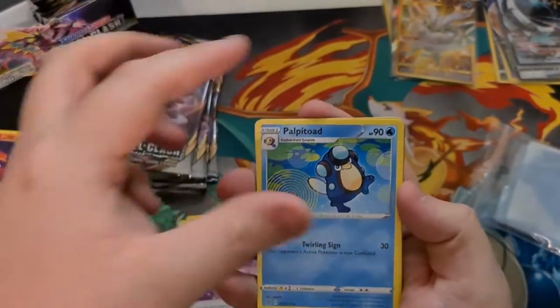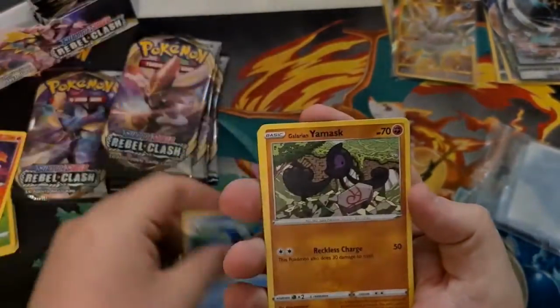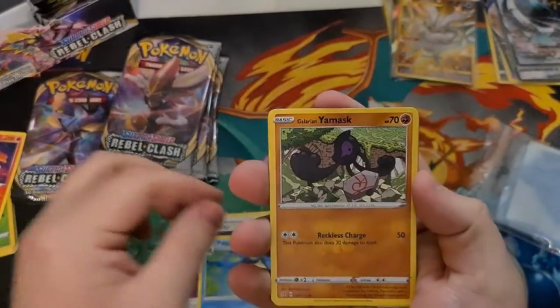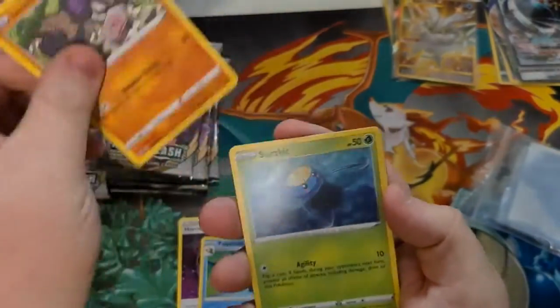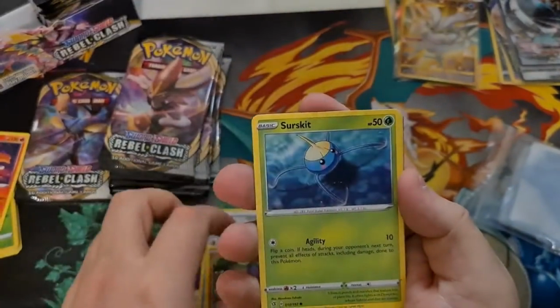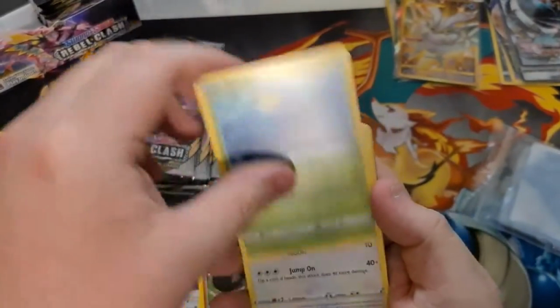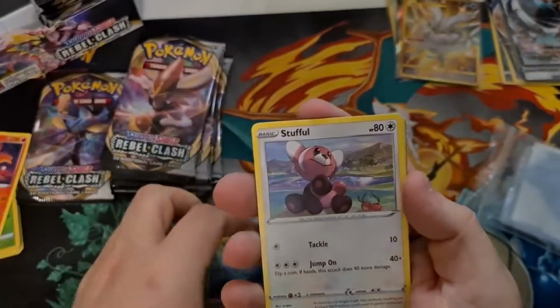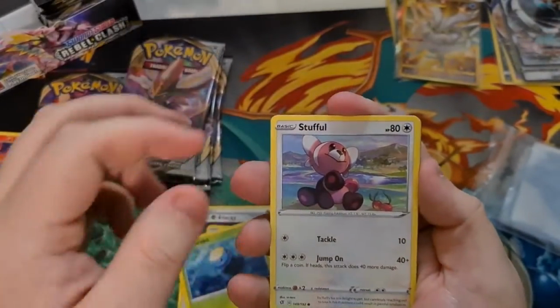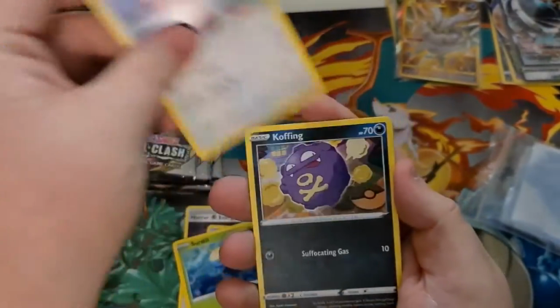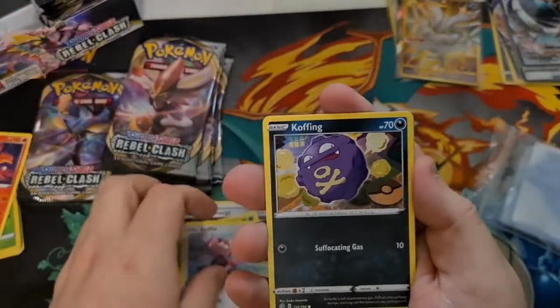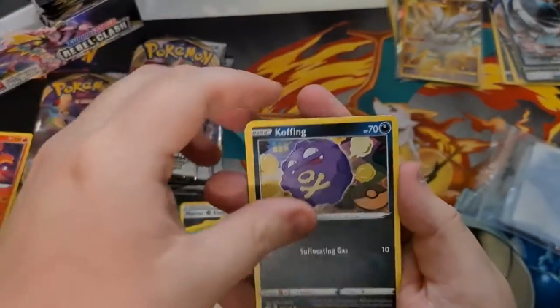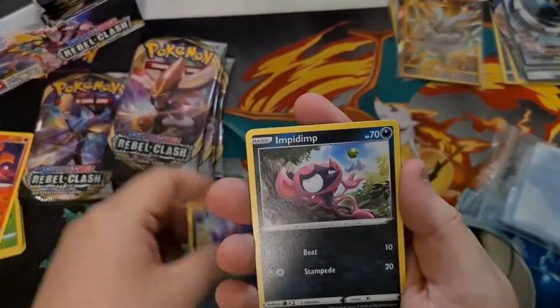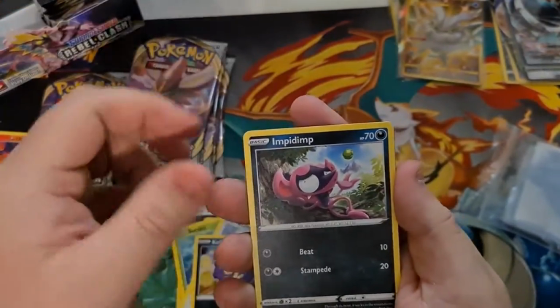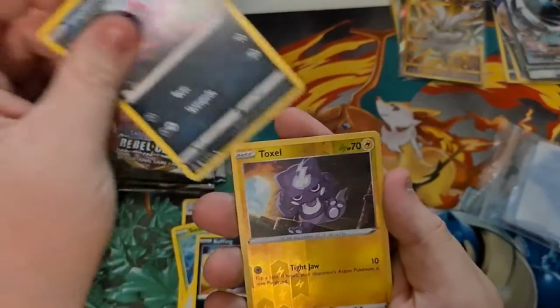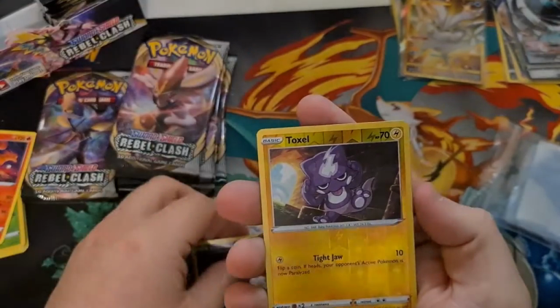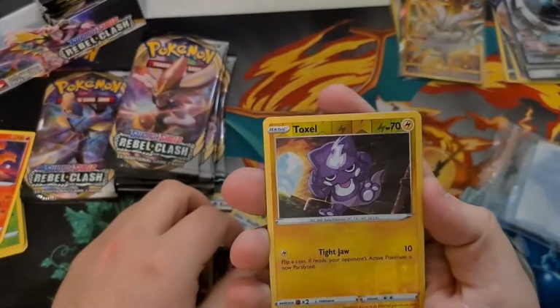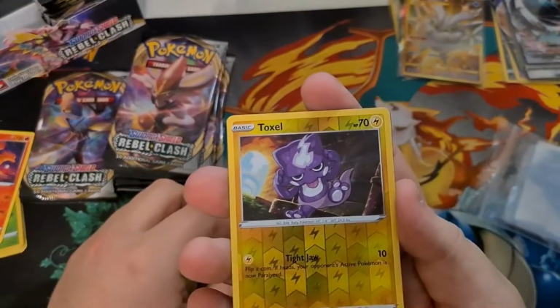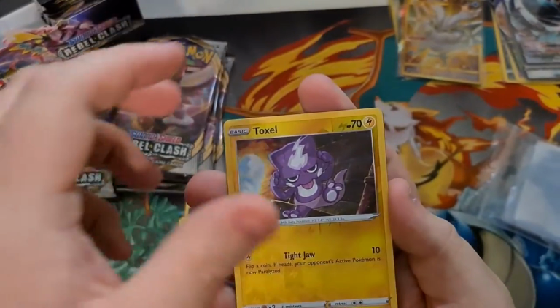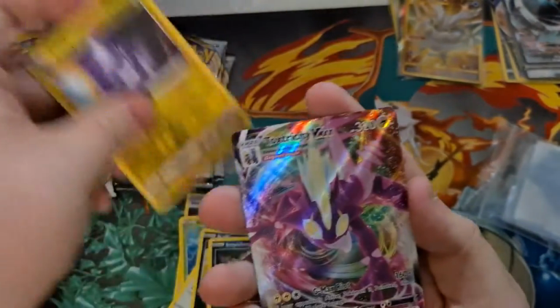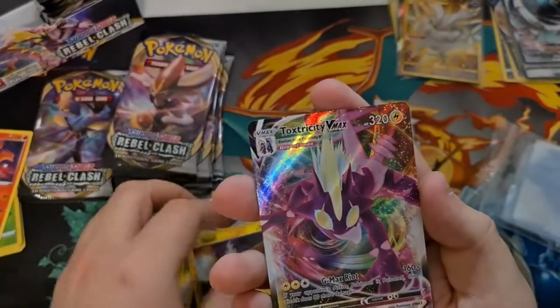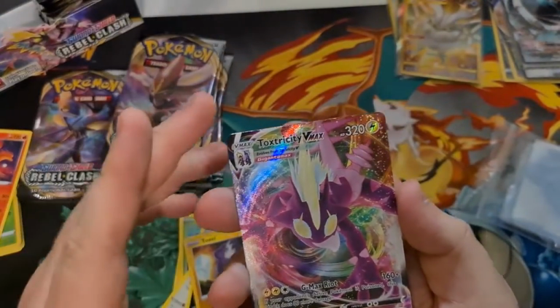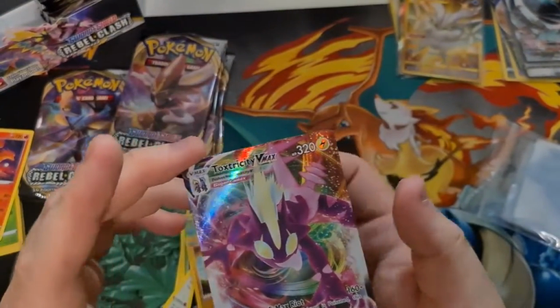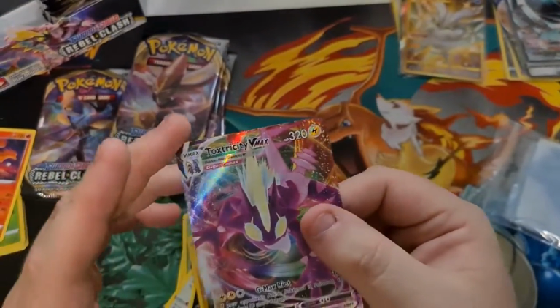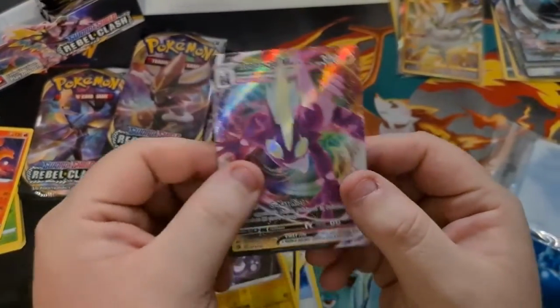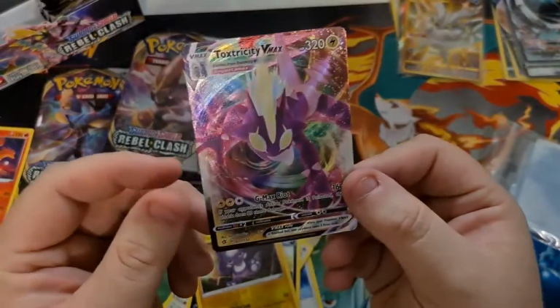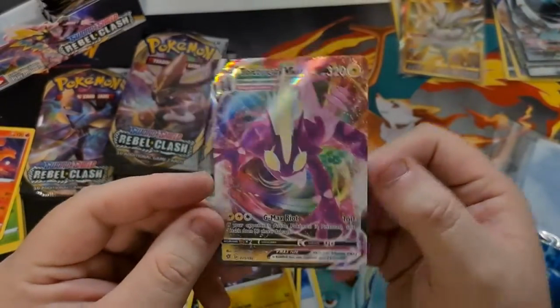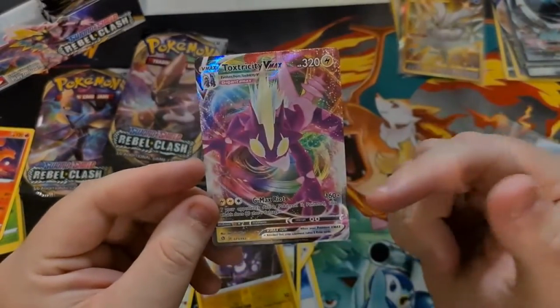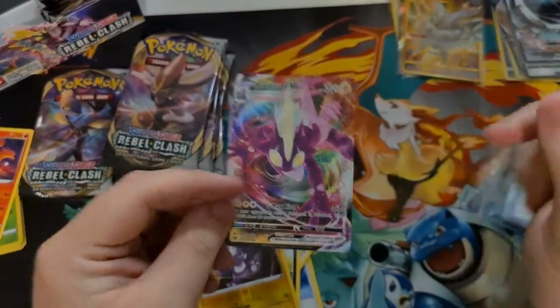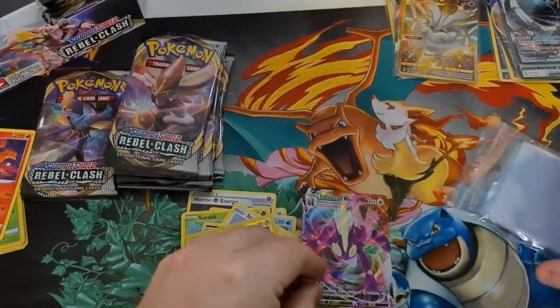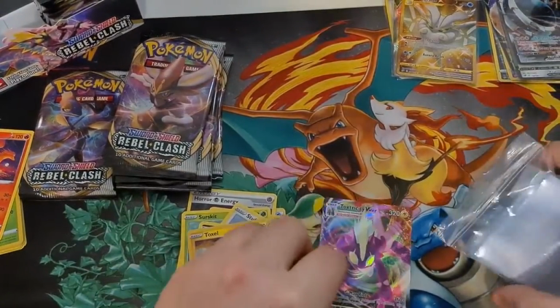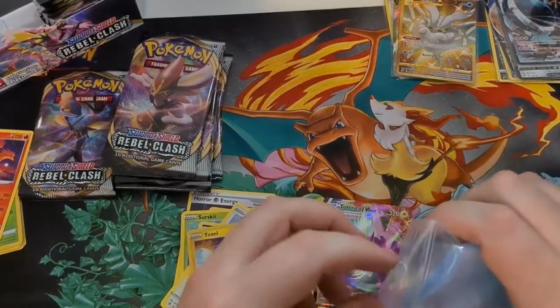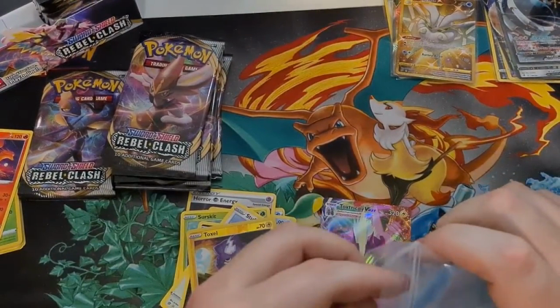Palpatoad, Yamask, Sircuit, Stufful, Koffing, Impidimp, Reverse Toxel — what a cute card. Toxtricity is in the market in English, guys. I have like two of these in Japanese, and now I have an English one too.